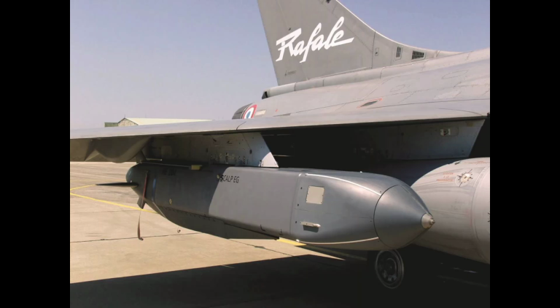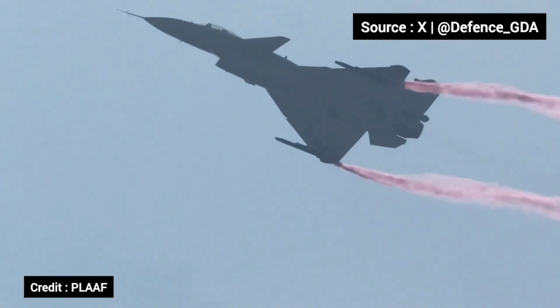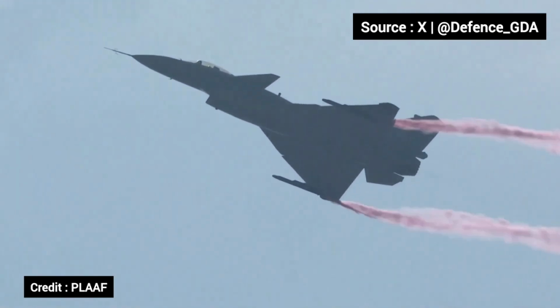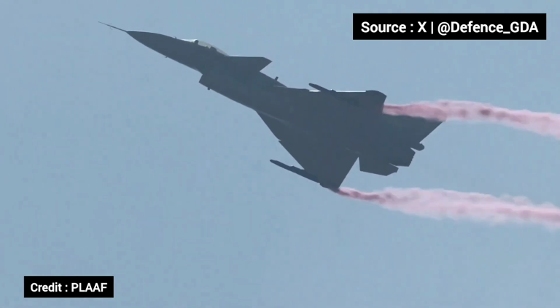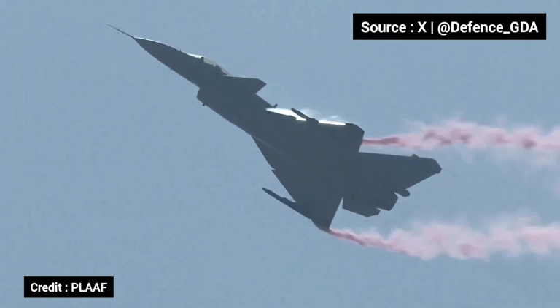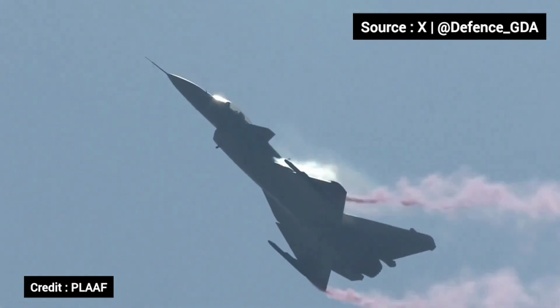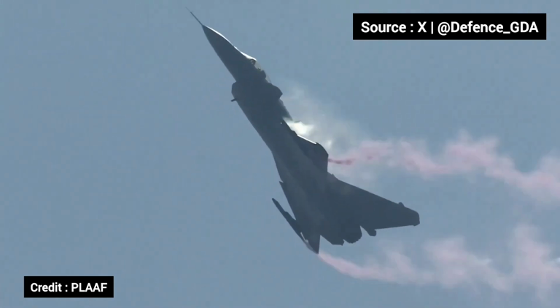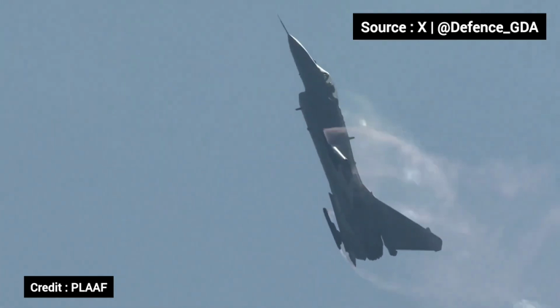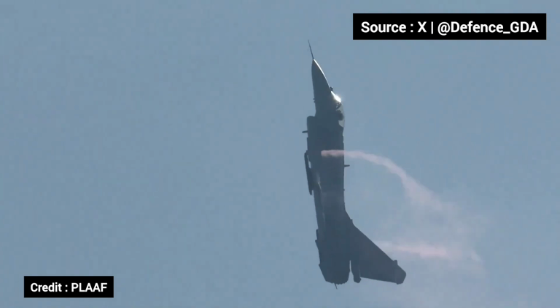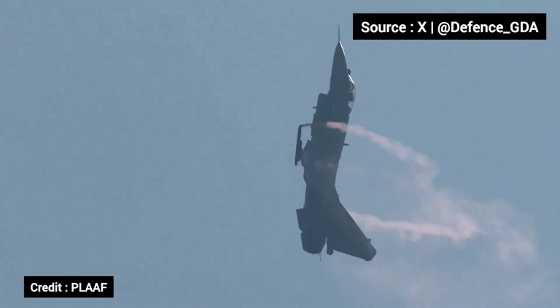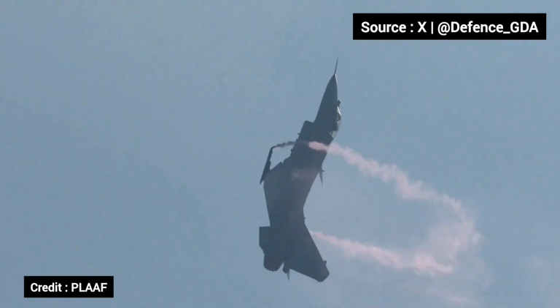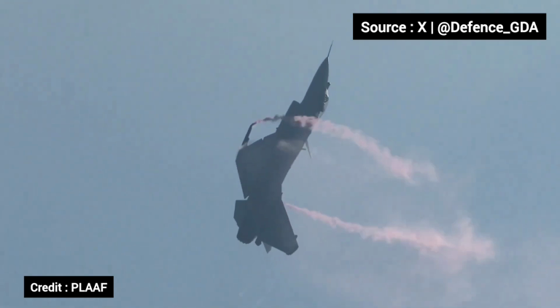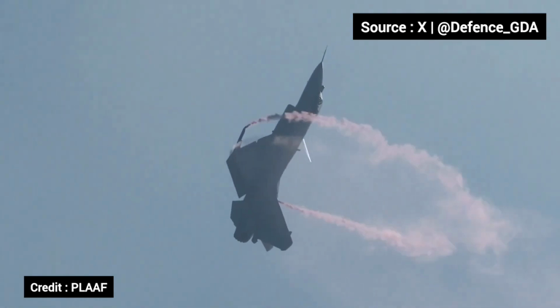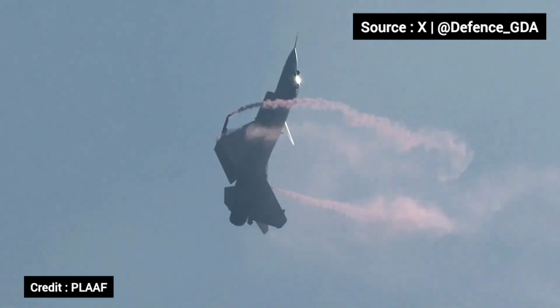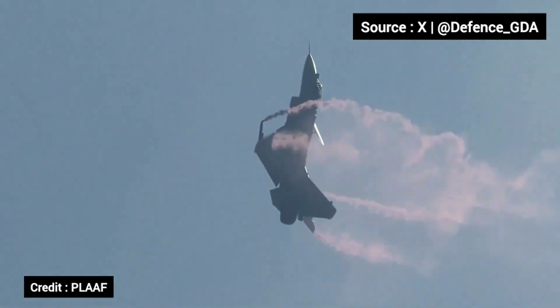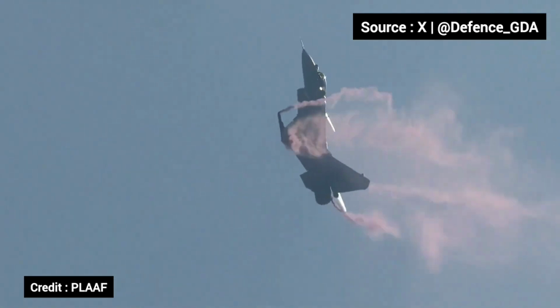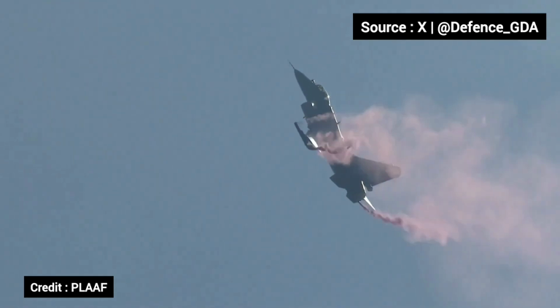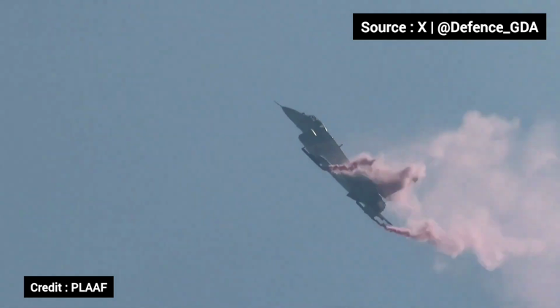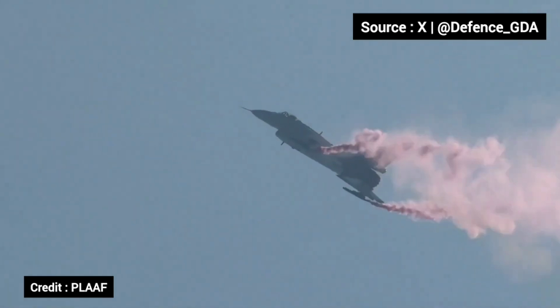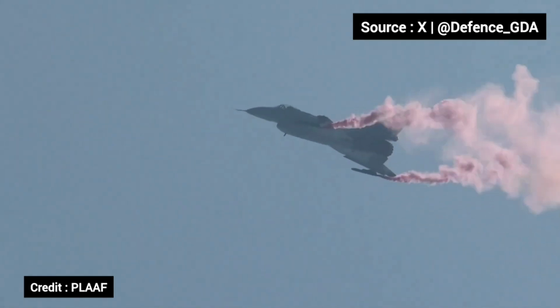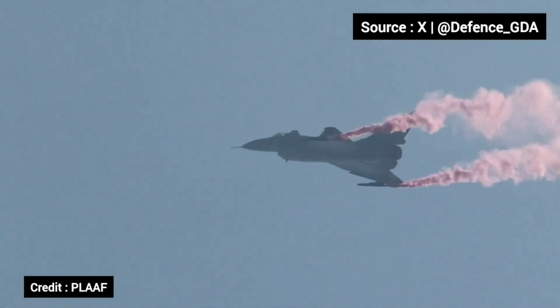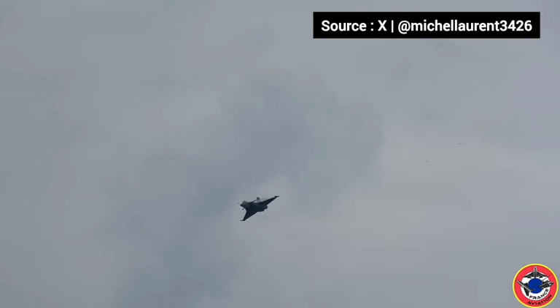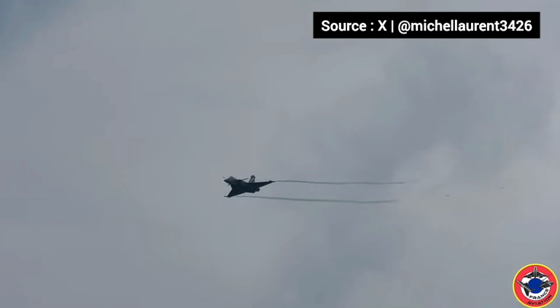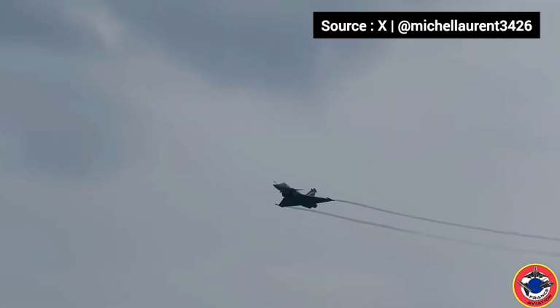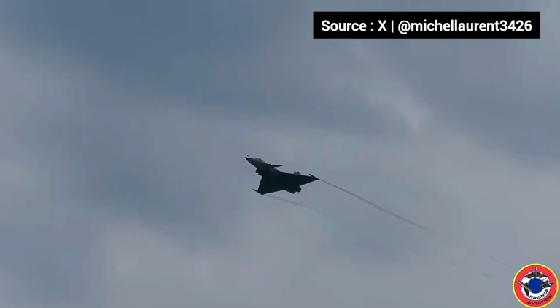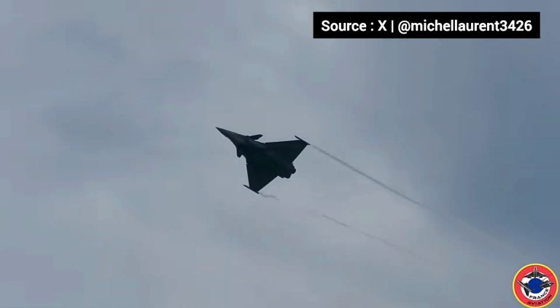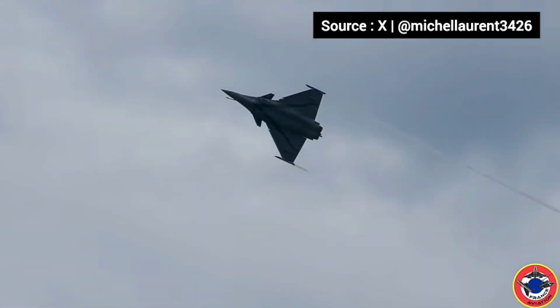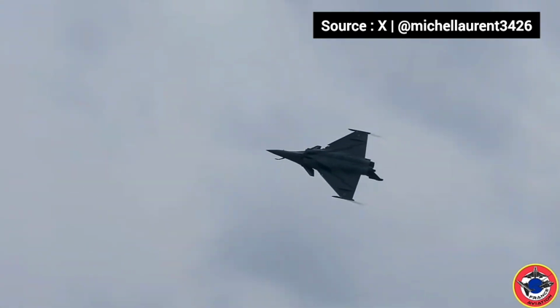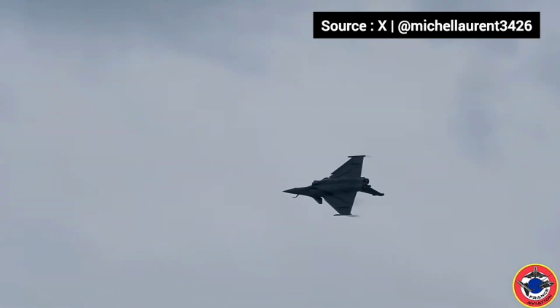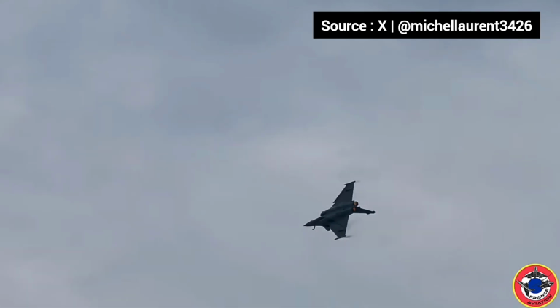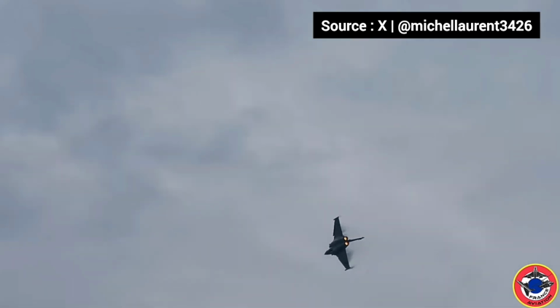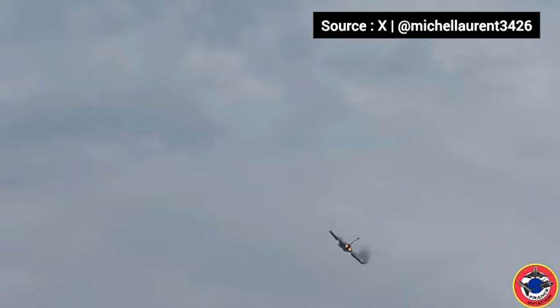In terms of speed, the J-10C can reach Mach 2.2, slightly faster than the Rafale's Mach 1.8. Both use a delta wing and canard design, making them highly maneuverable in dogfights.